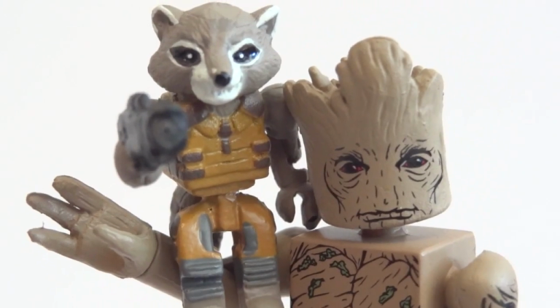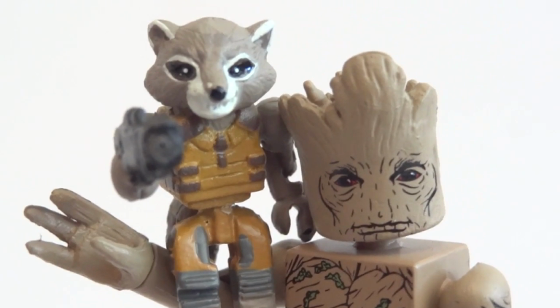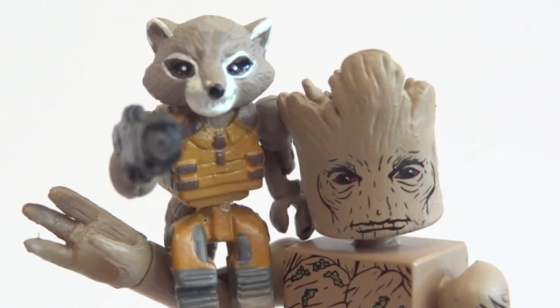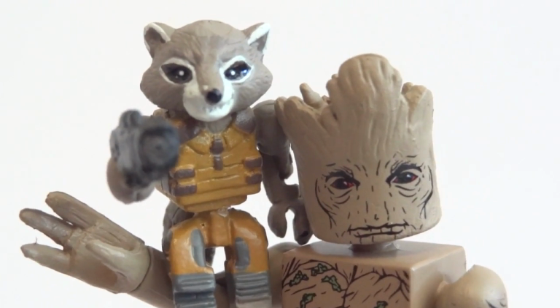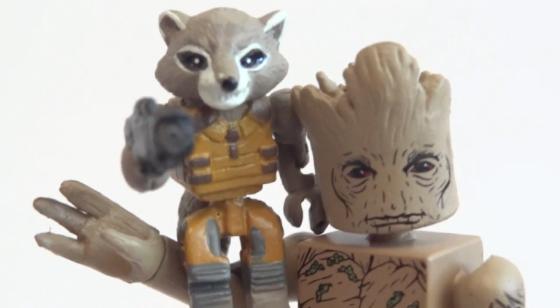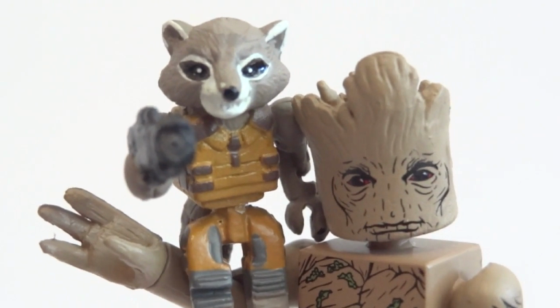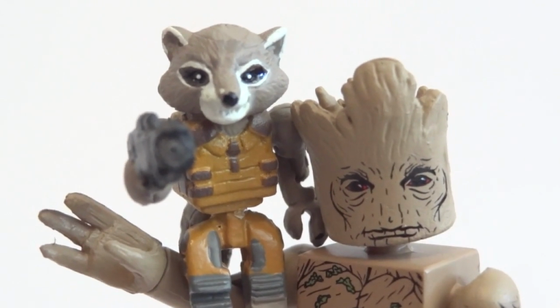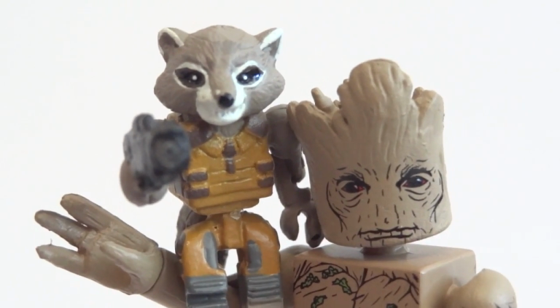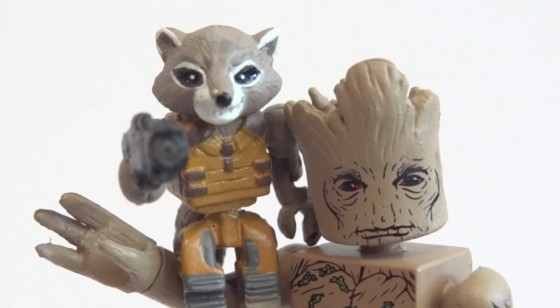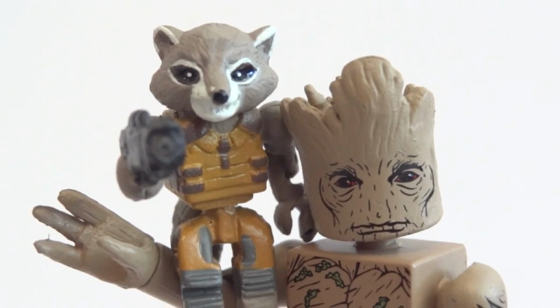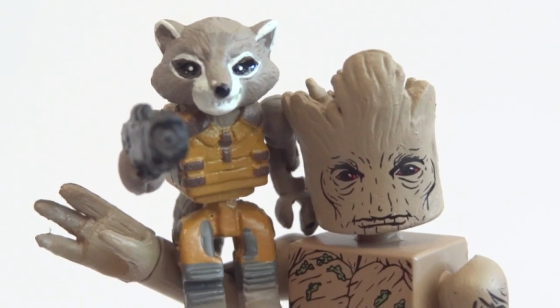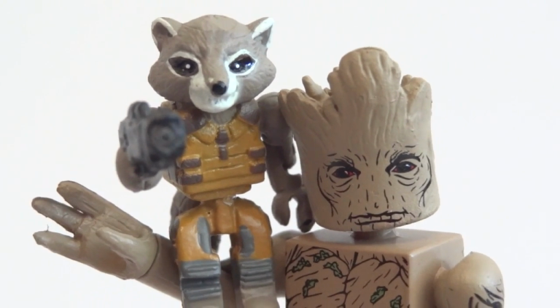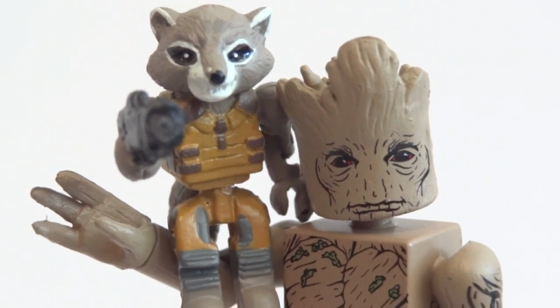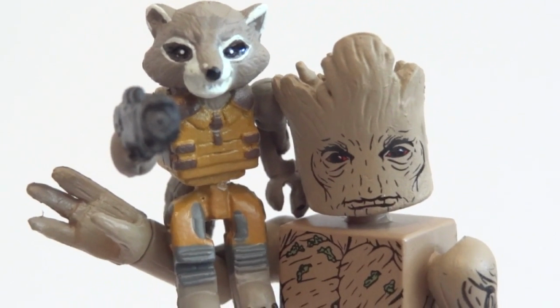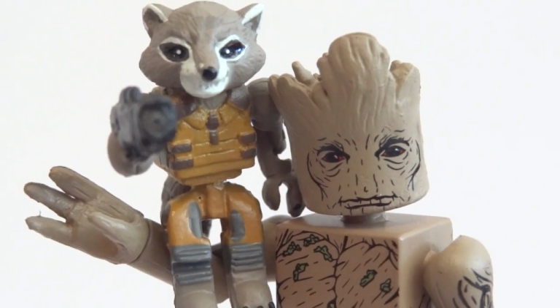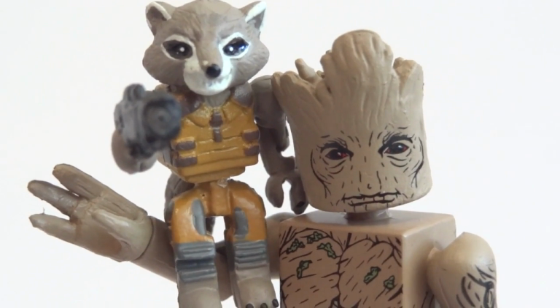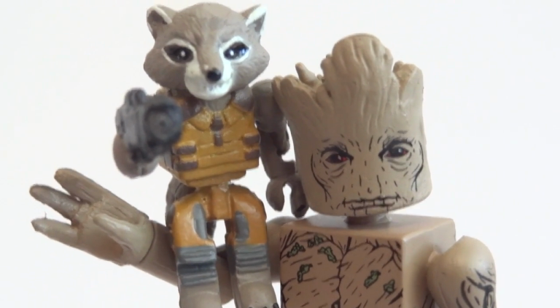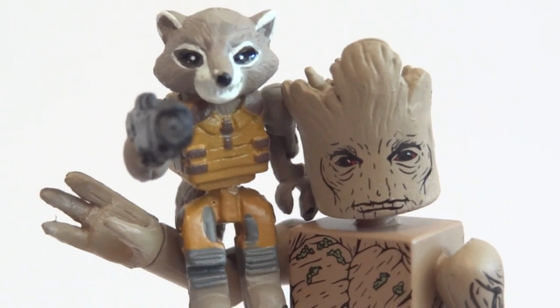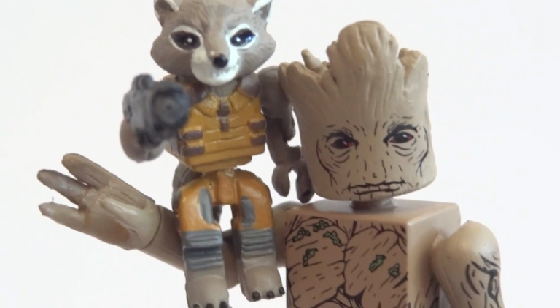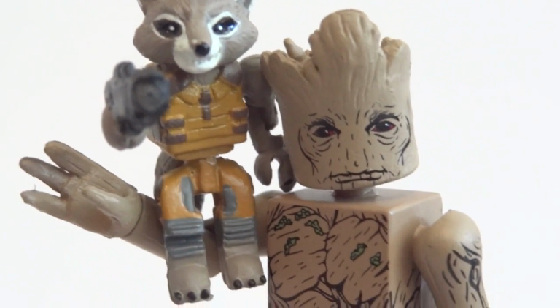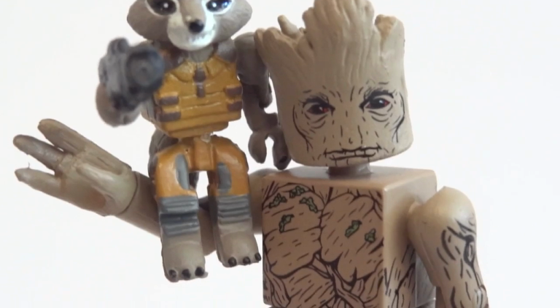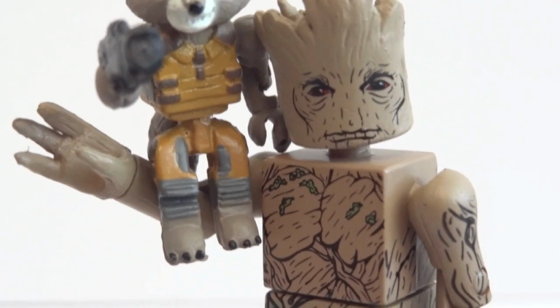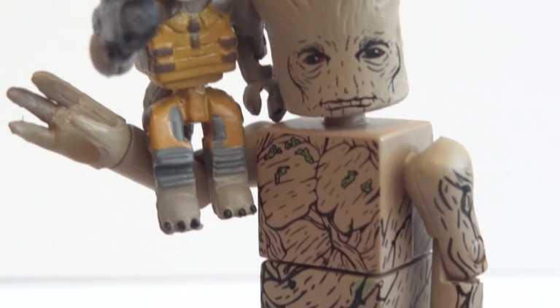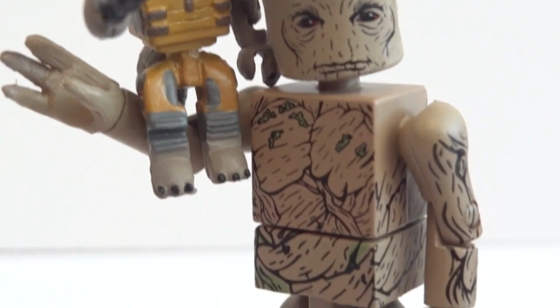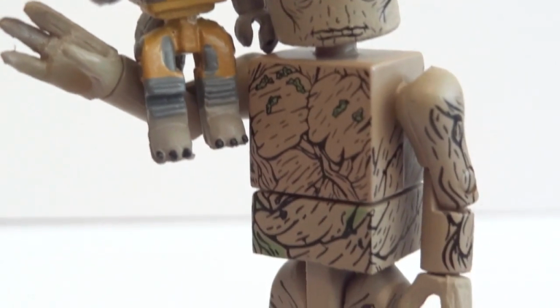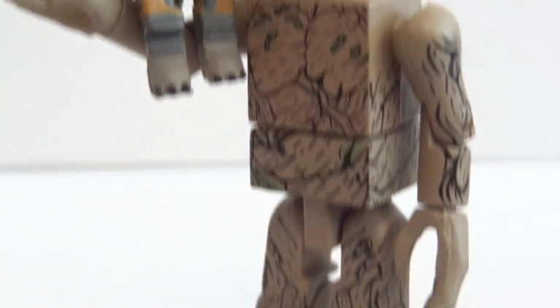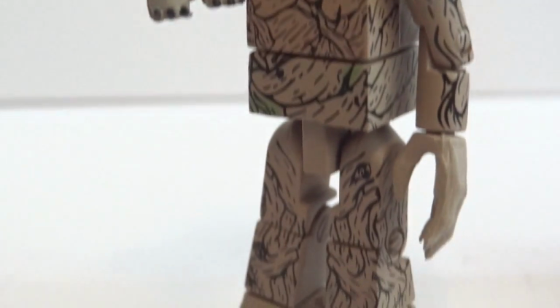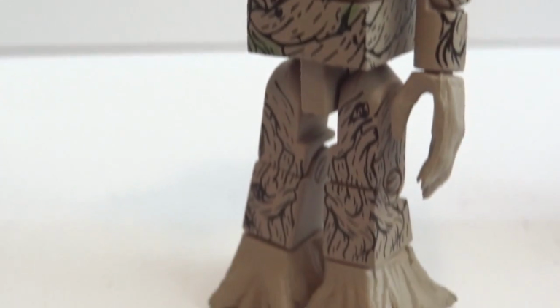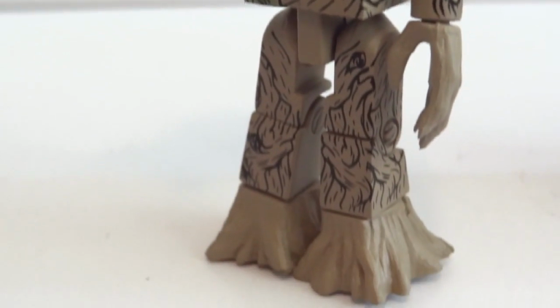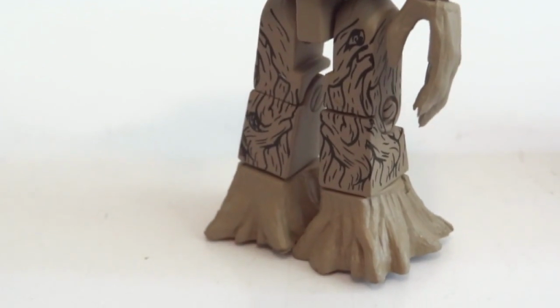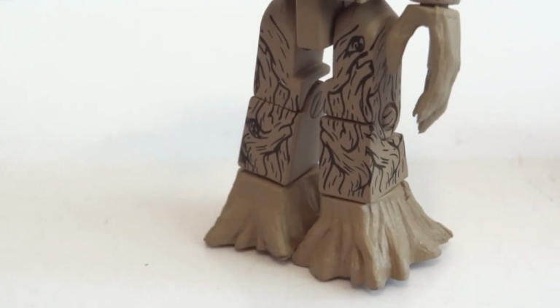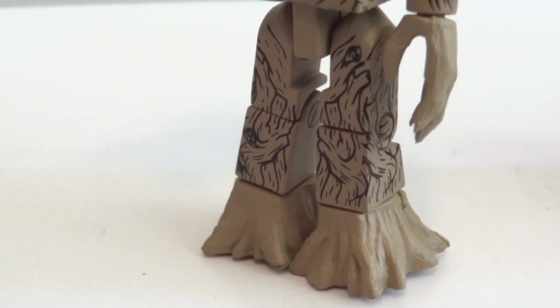And my favorite would definitely be Groot and Rocket on his shoulder, on his arm there. Close up with them two together, kind of neat.